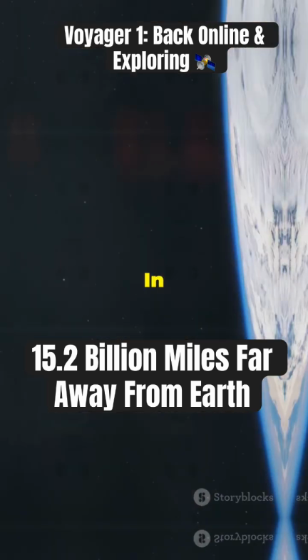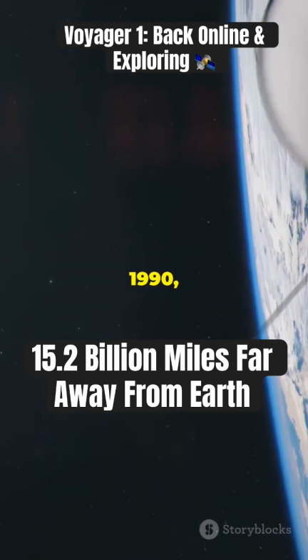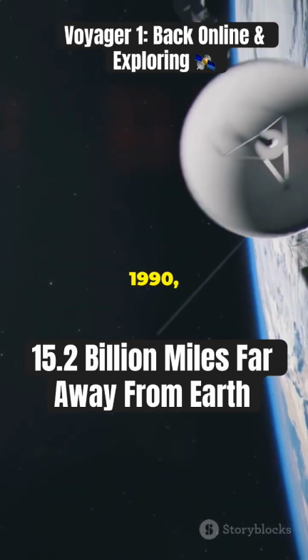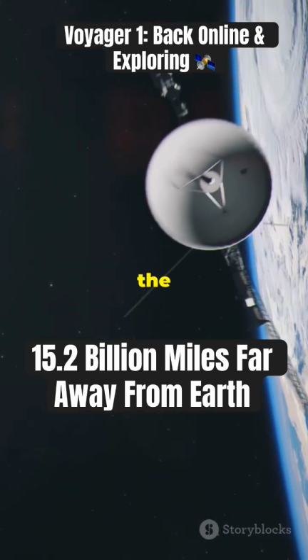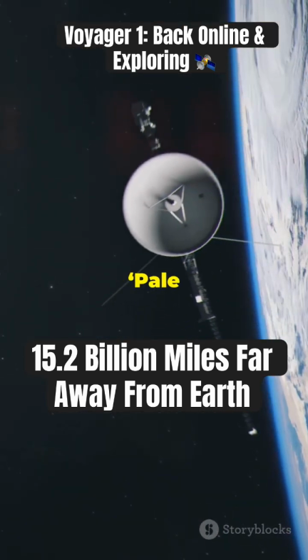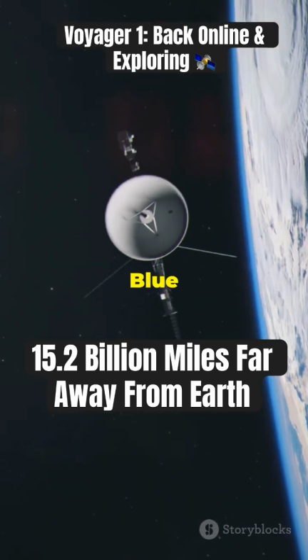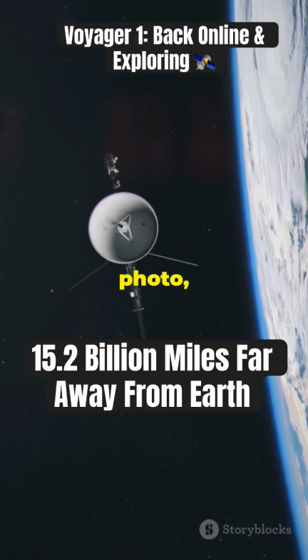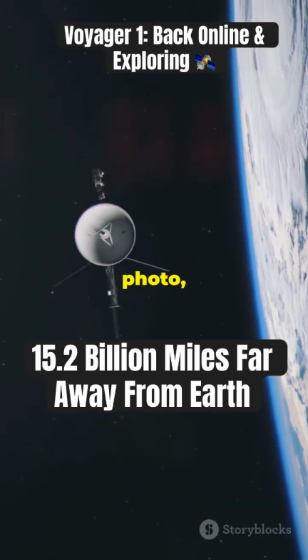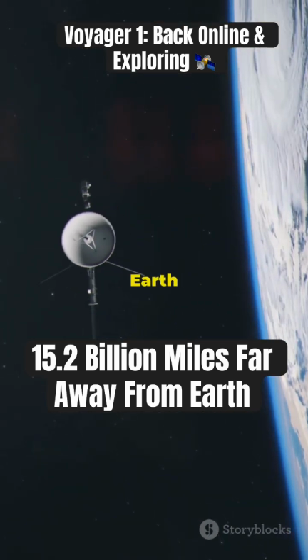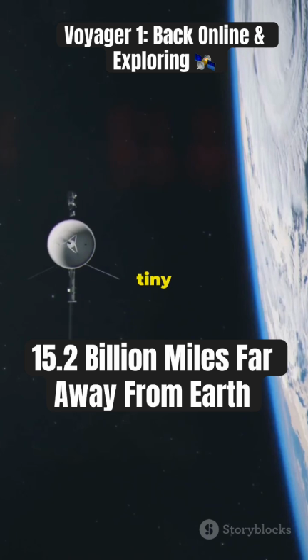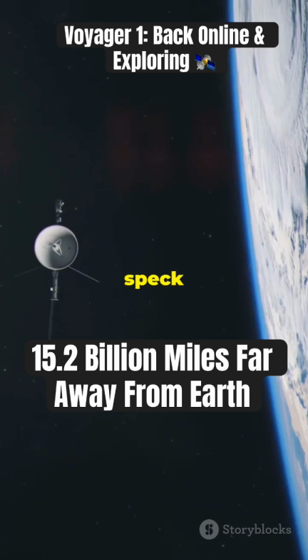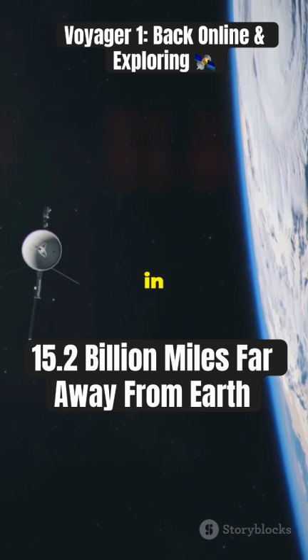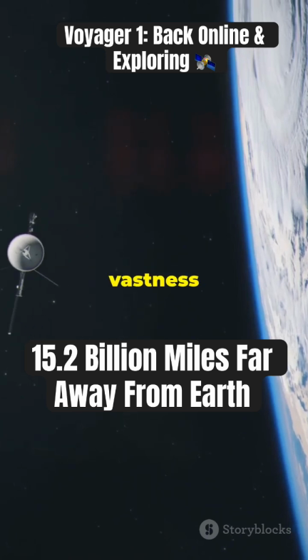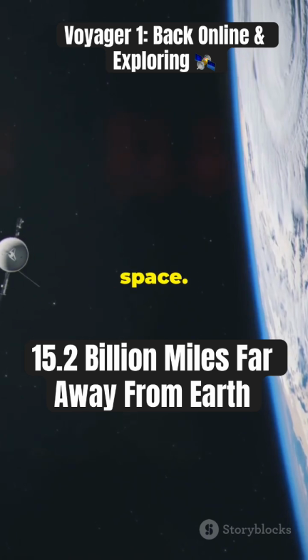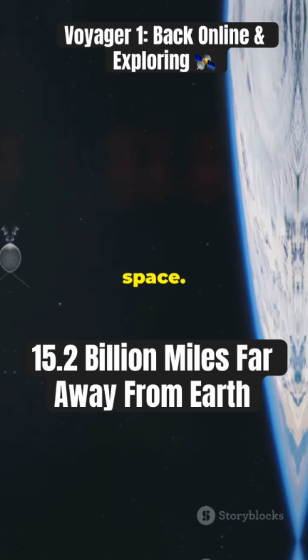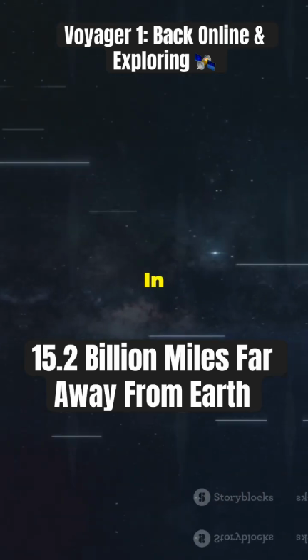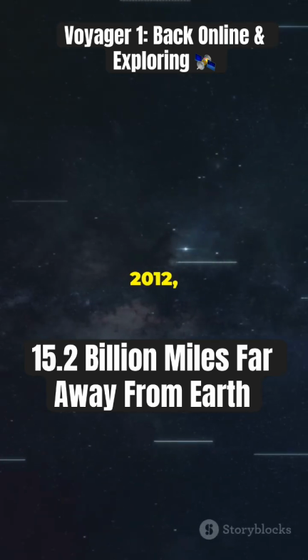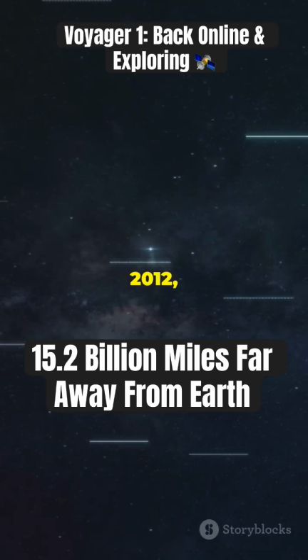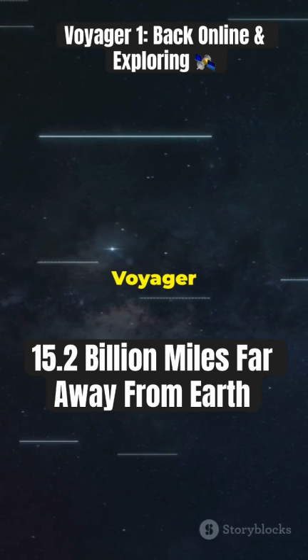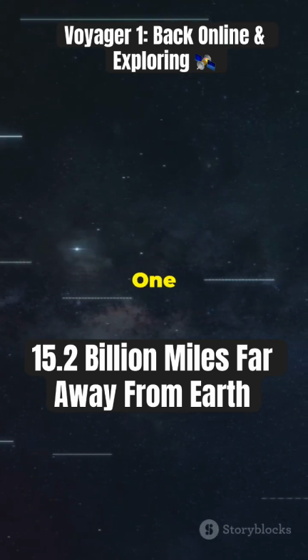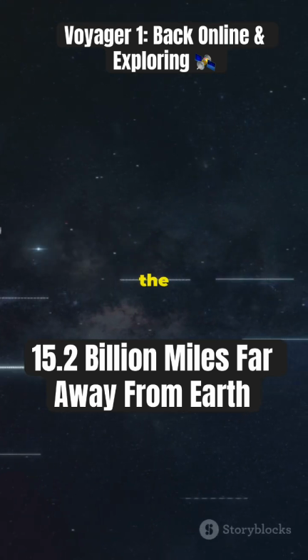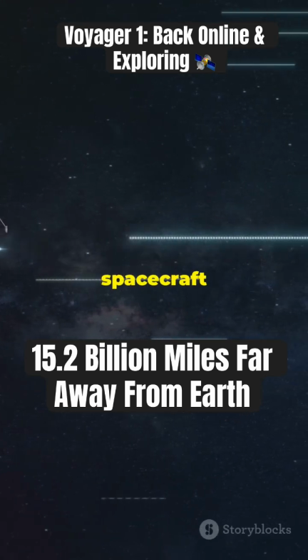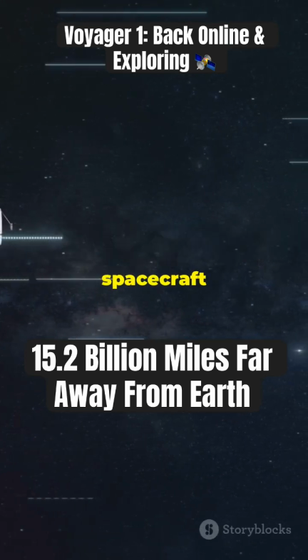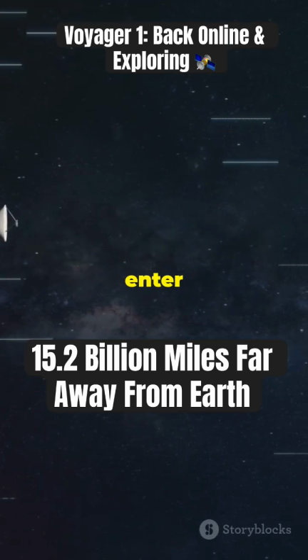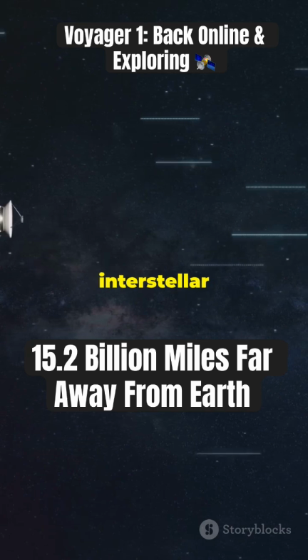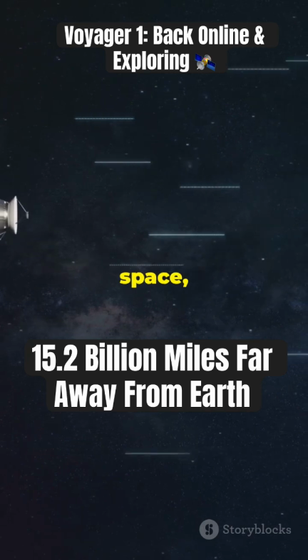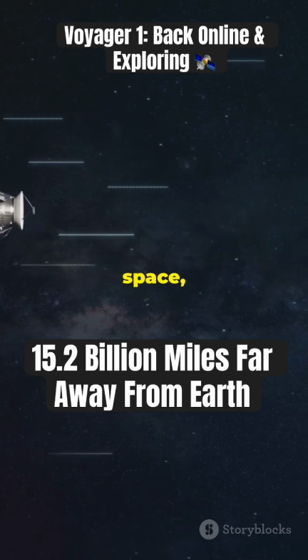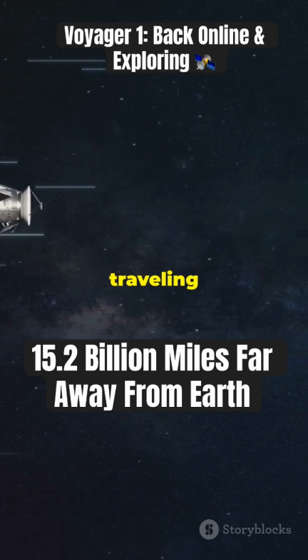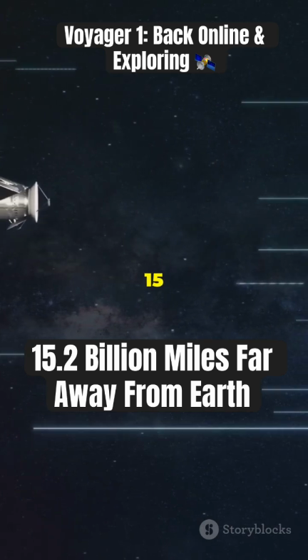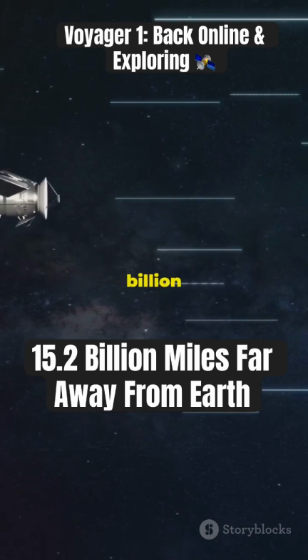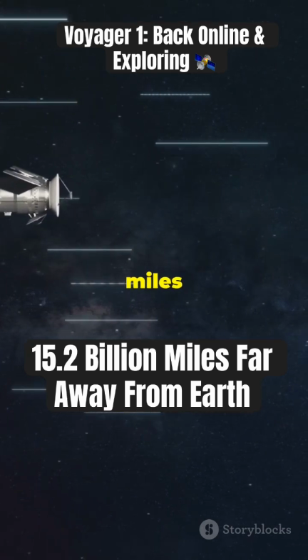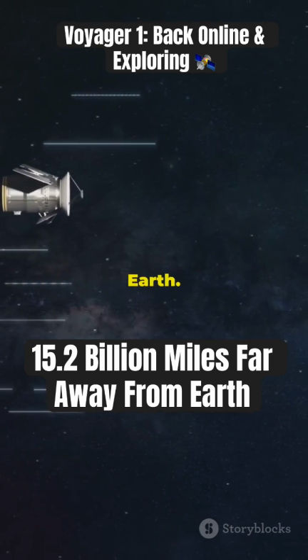In 1990, it took the famous pale blue dot photo, showing Earth as a tiny speck in the vastness of space. In 2012, Voyager 1 became the first spacecraft to enter interstellar space, traveling over 15 billion miles from Earth.